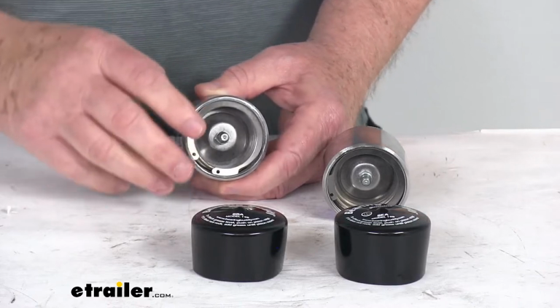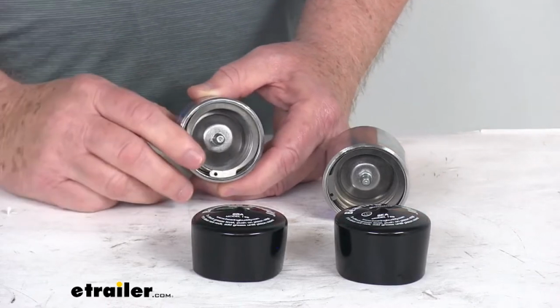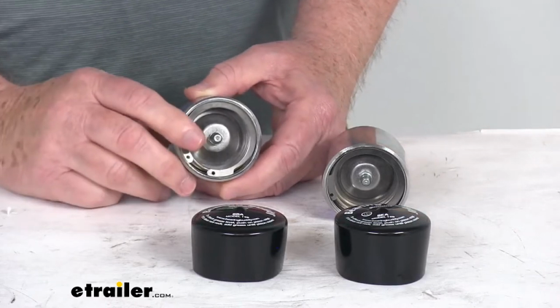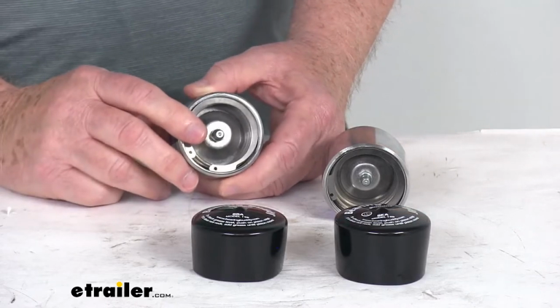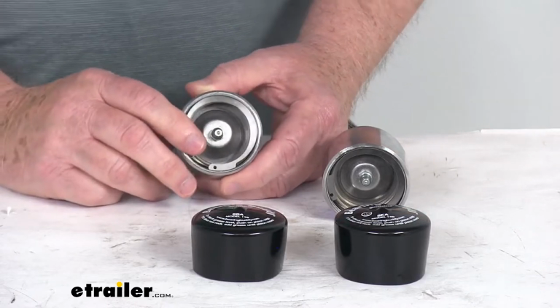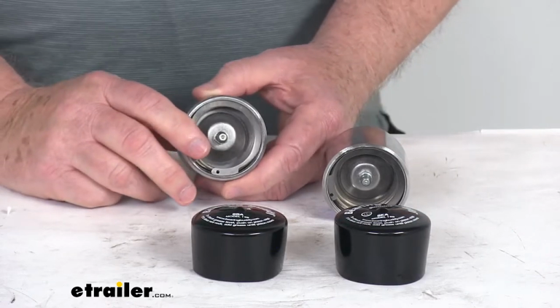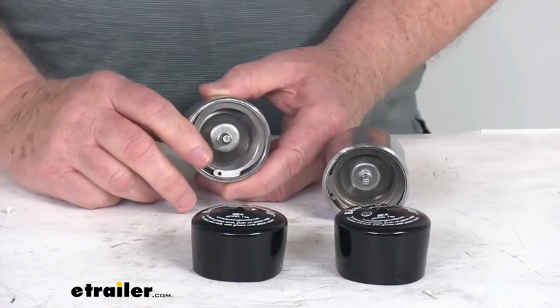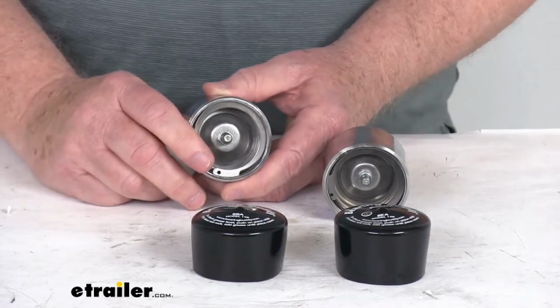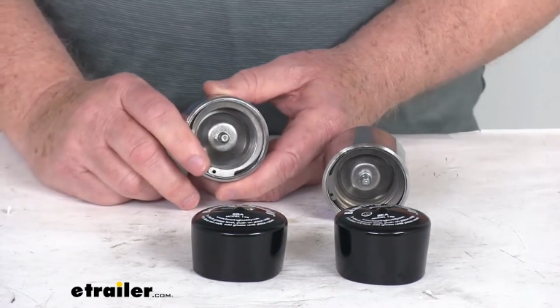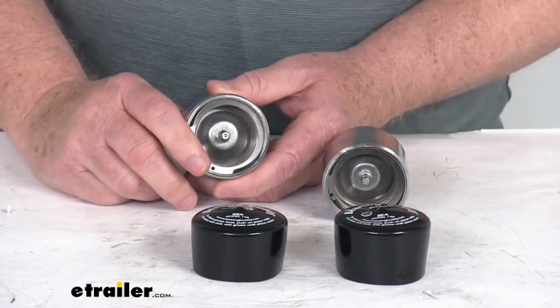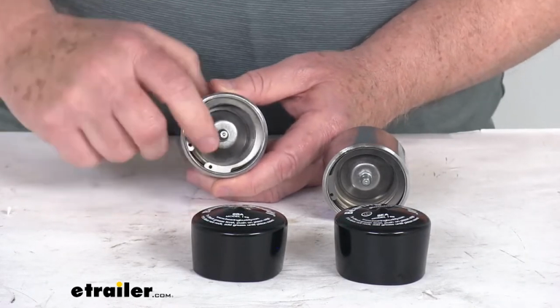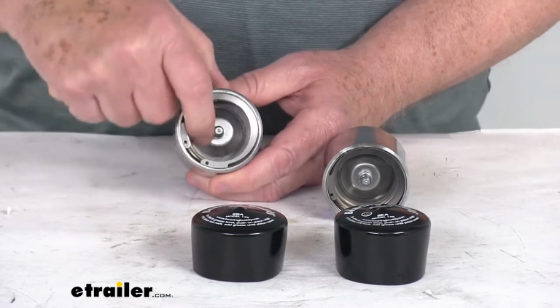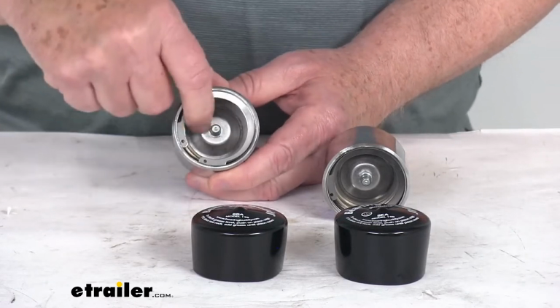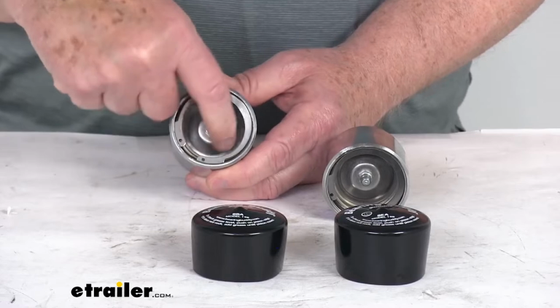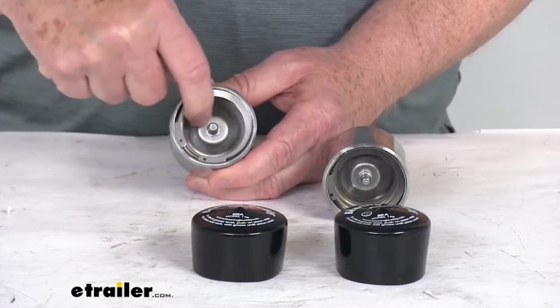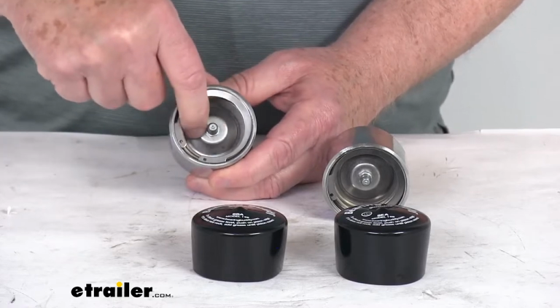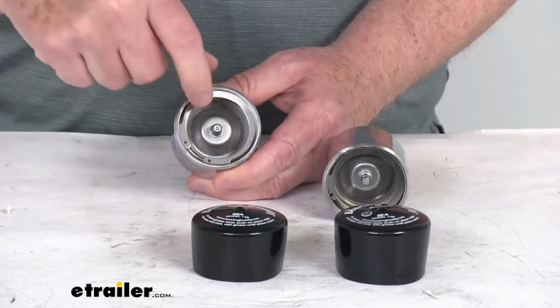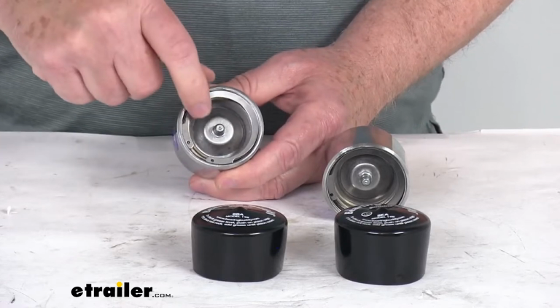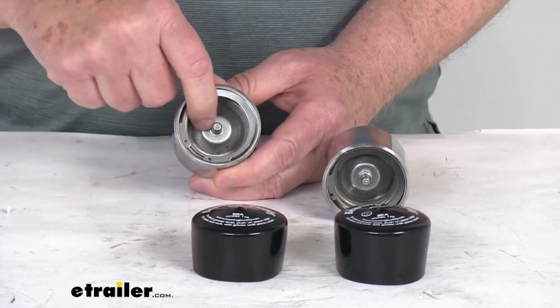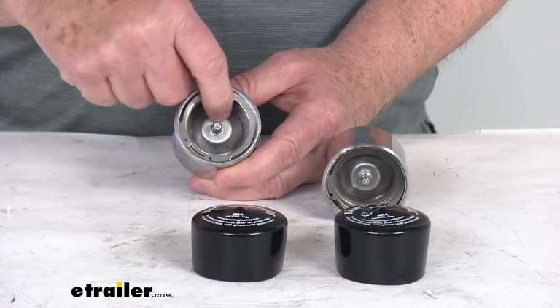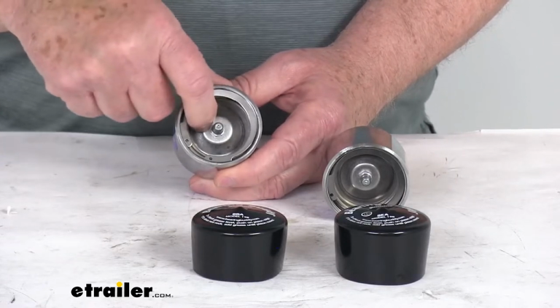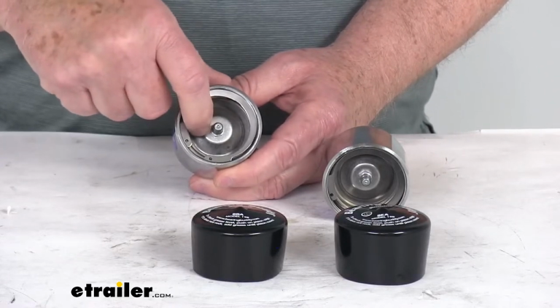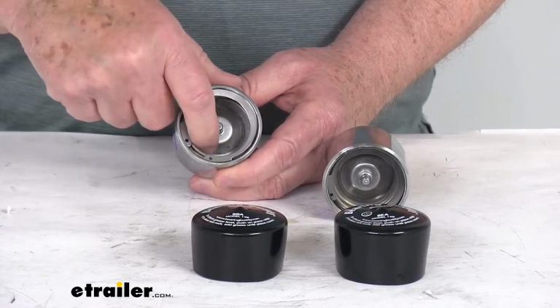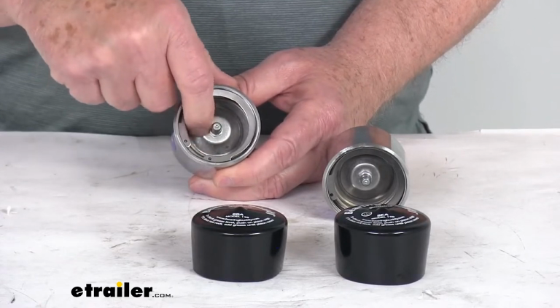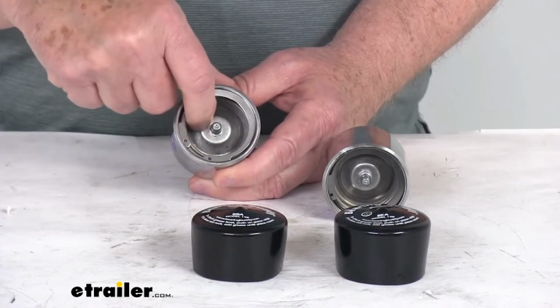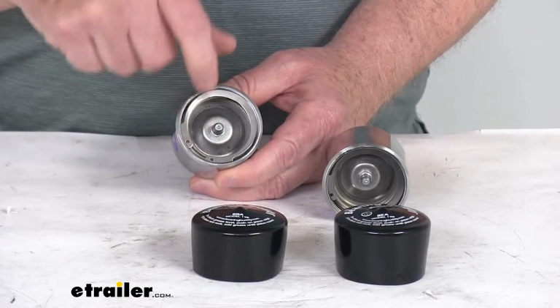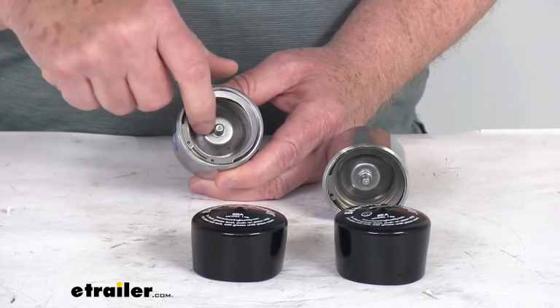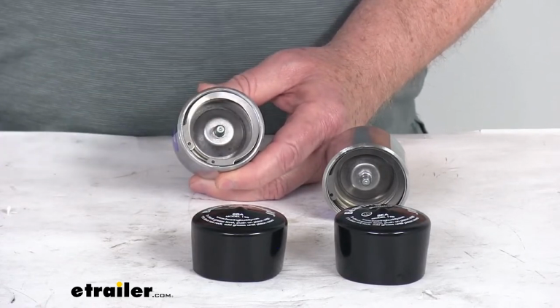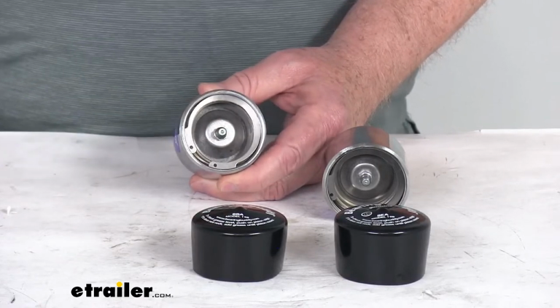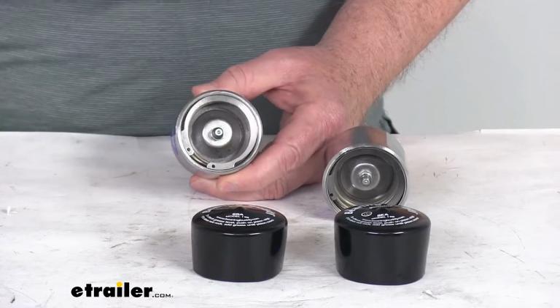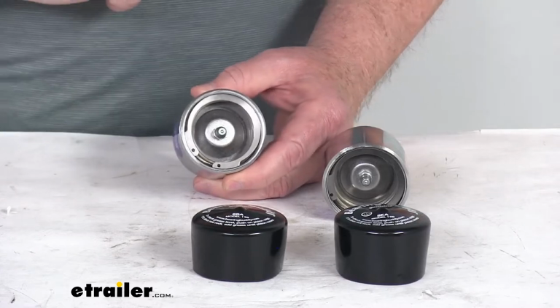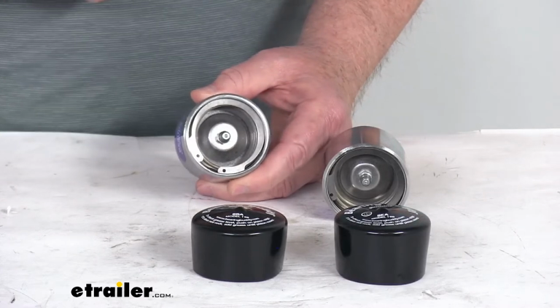This will prevent overfilling and rear seal damage with that automatic pressure relief feature. What happens is the grease will seep around your piston edges and into the barrel when it's full.